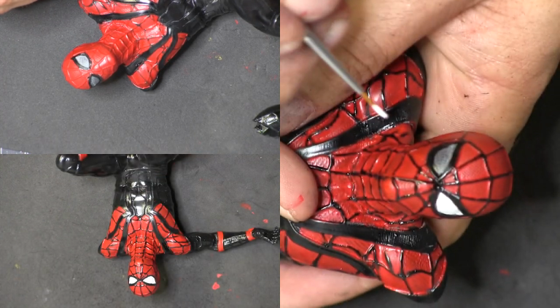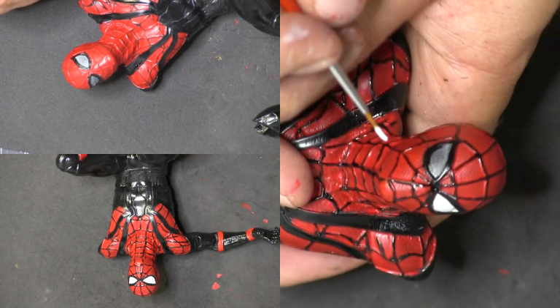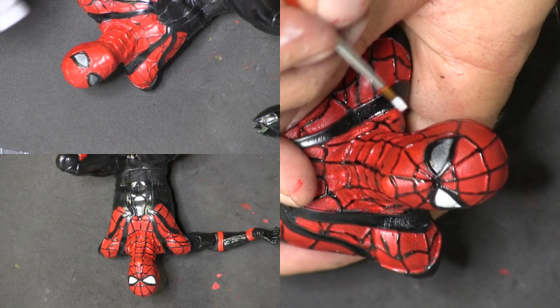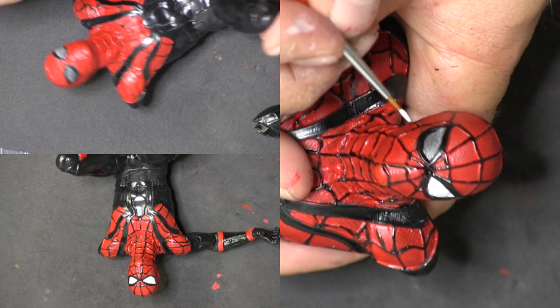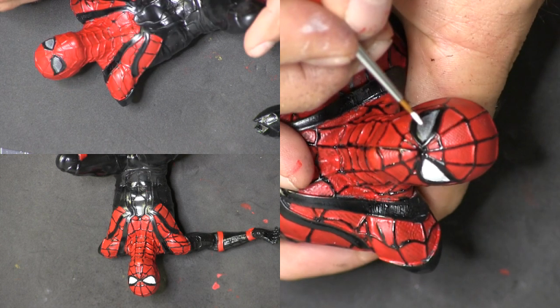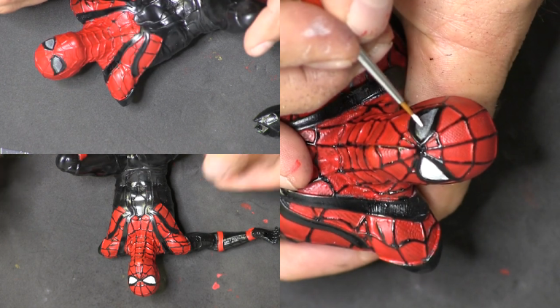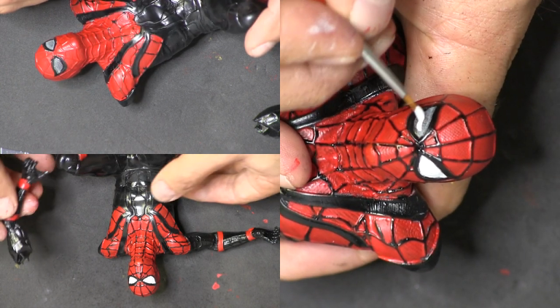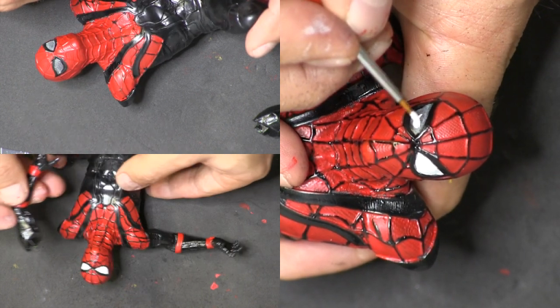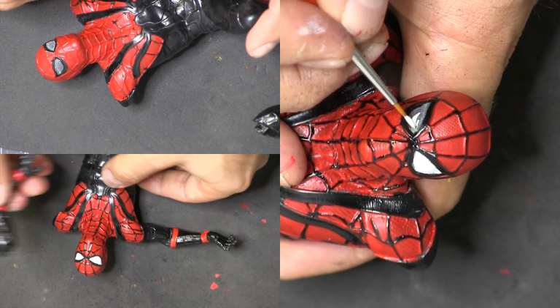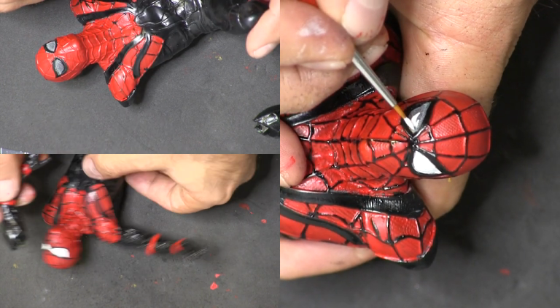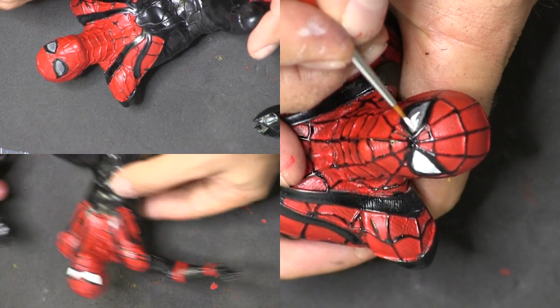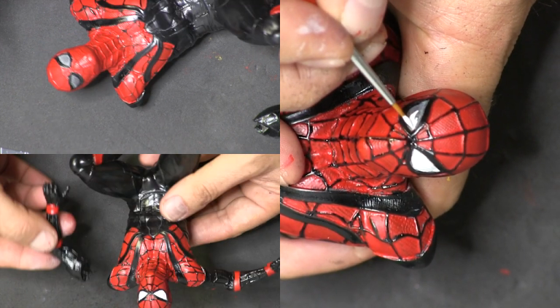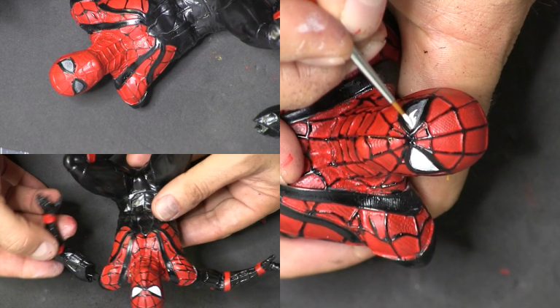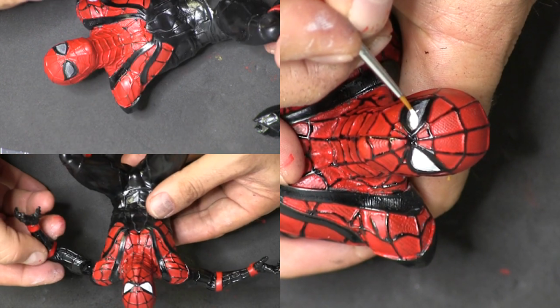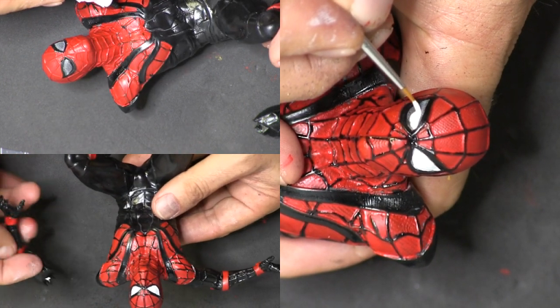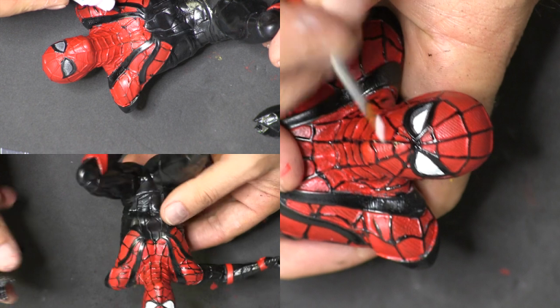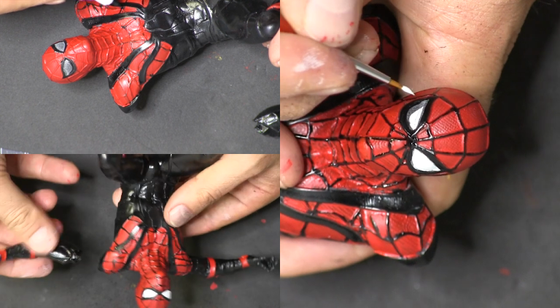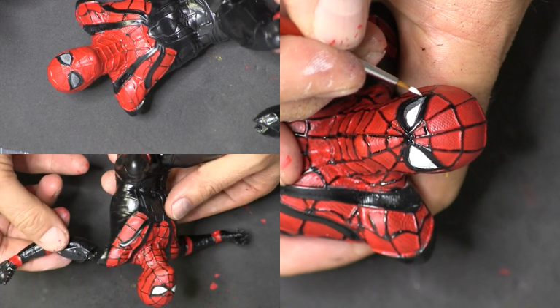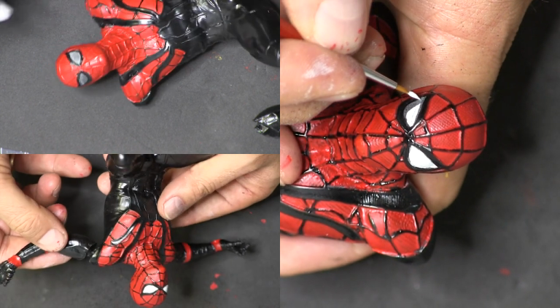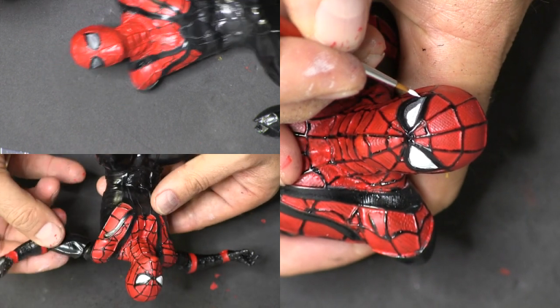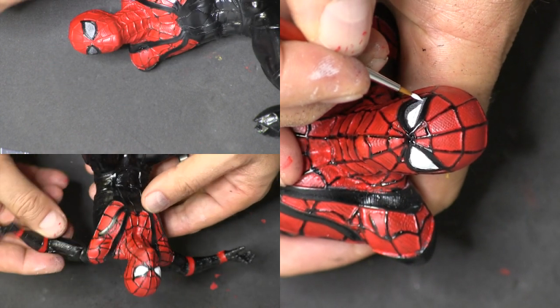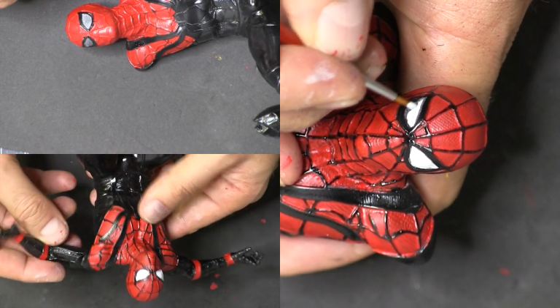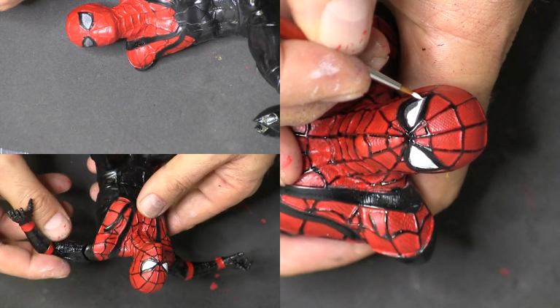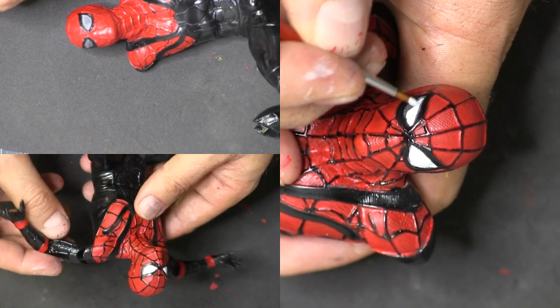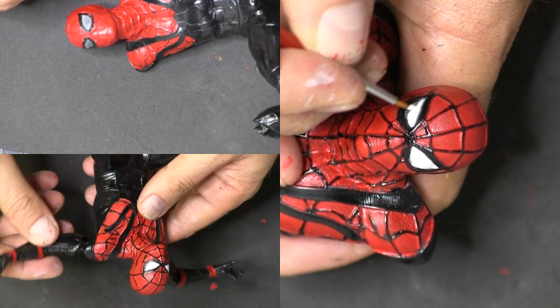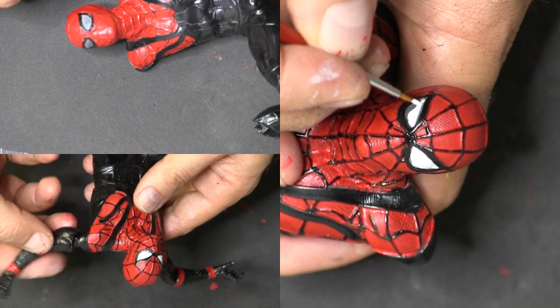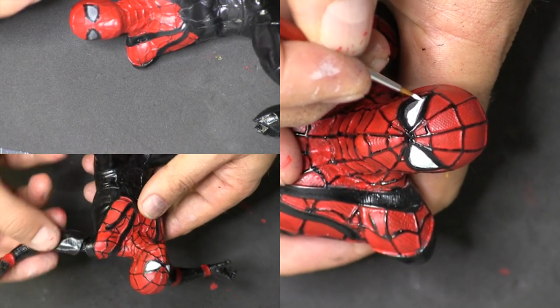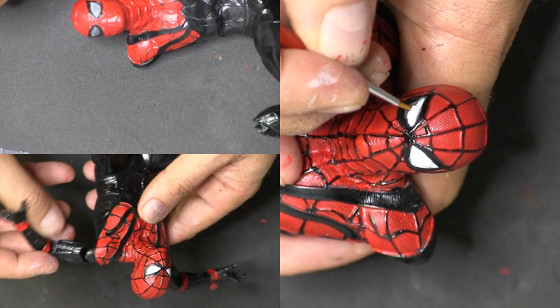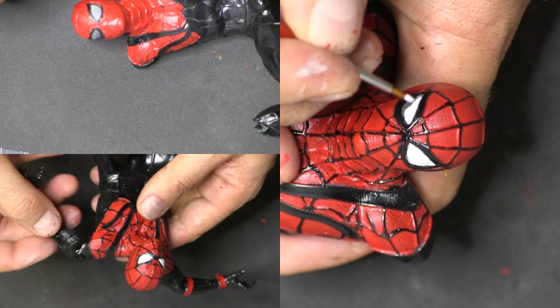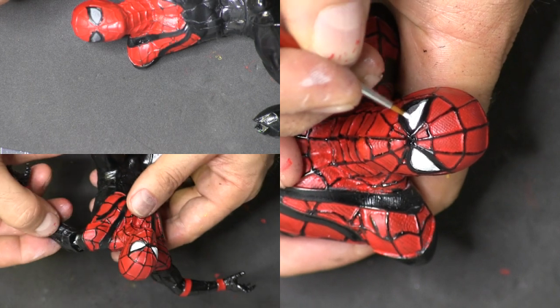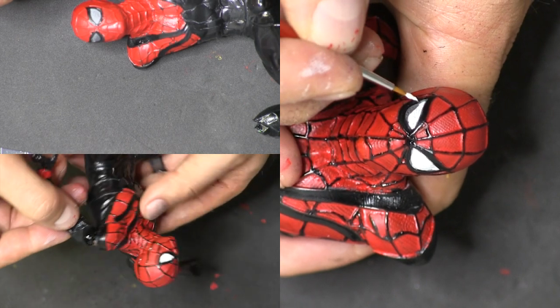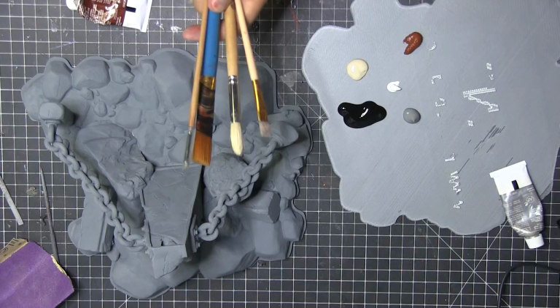Sort of skating over the lines instead of trying to use a brush. I did use a brush sometimes, as you can see with the eyes and some of the other parts, but for the most part I did this with those markers and it came out really well — I was really pleased with it.